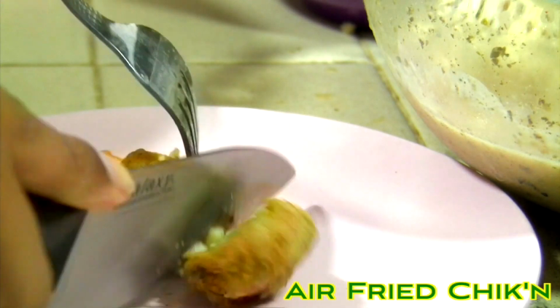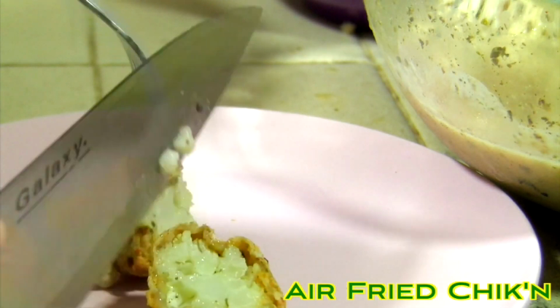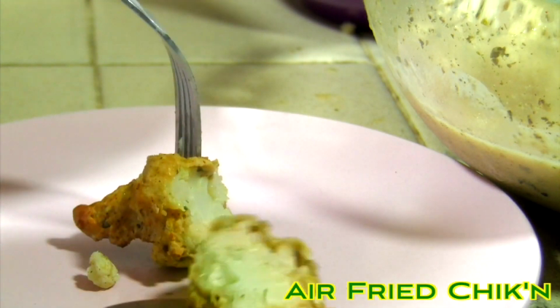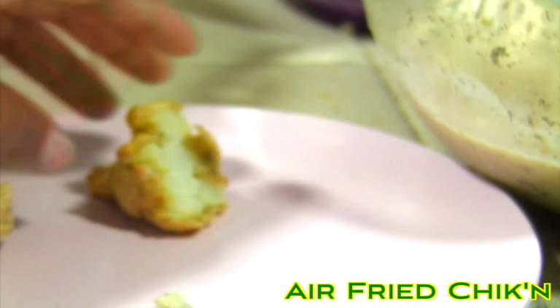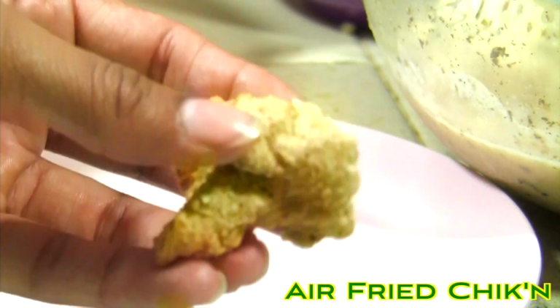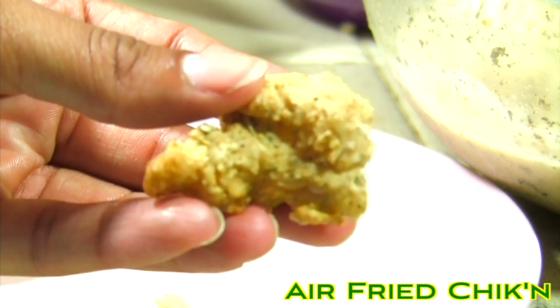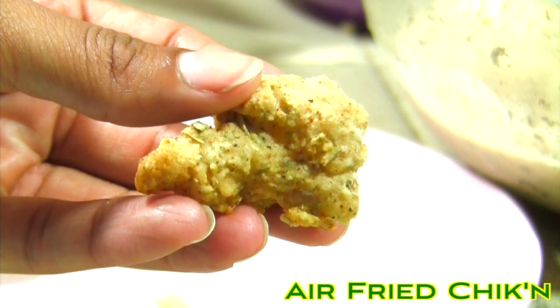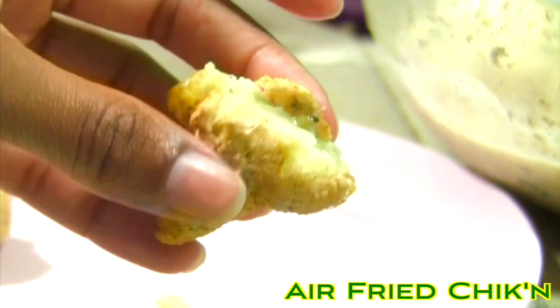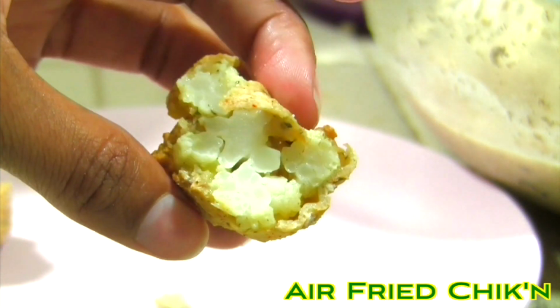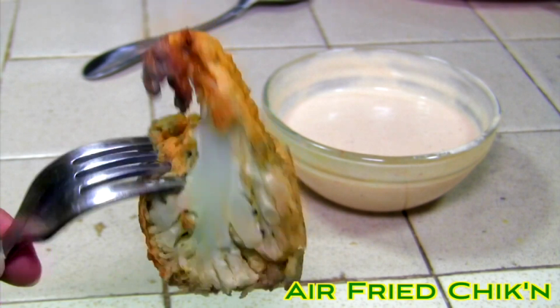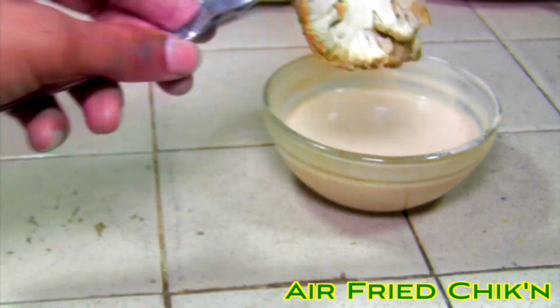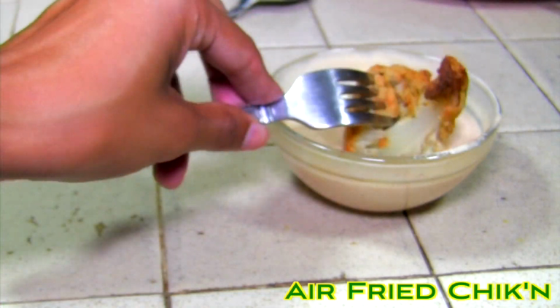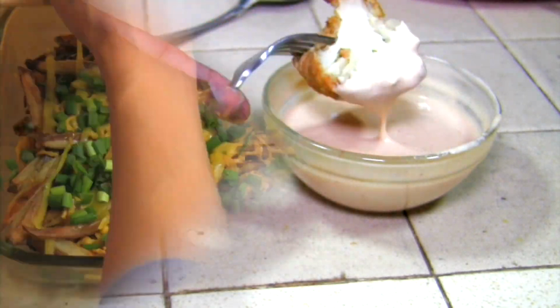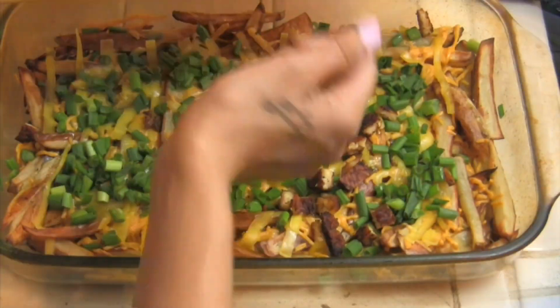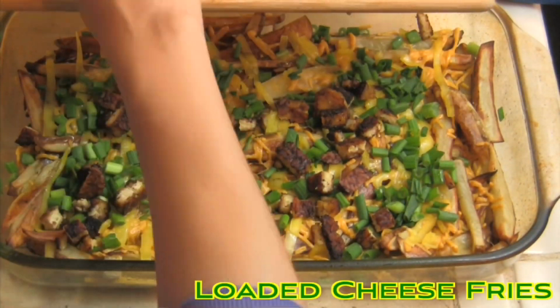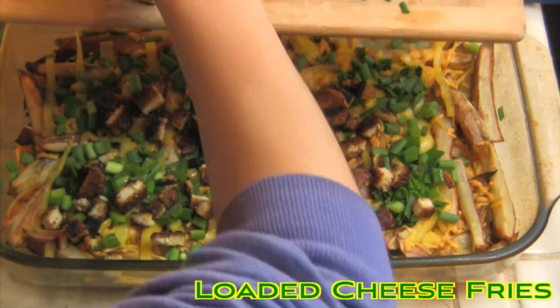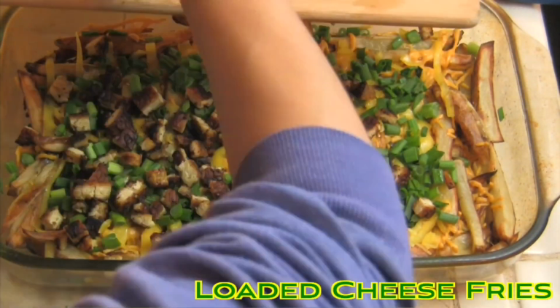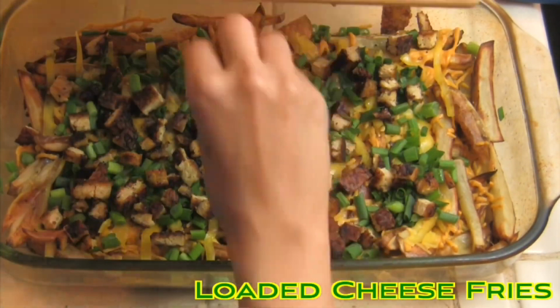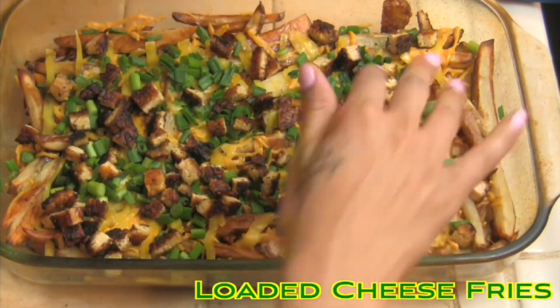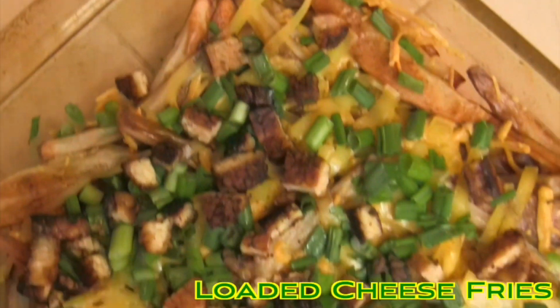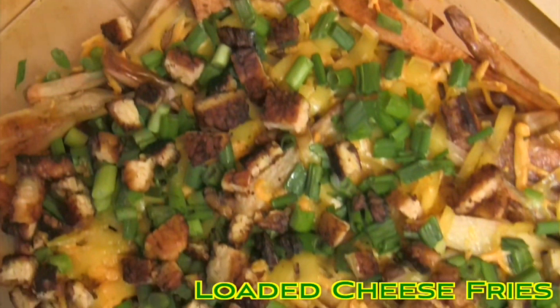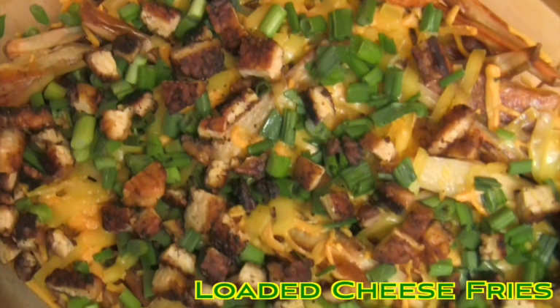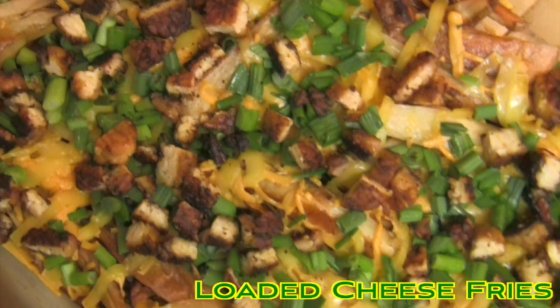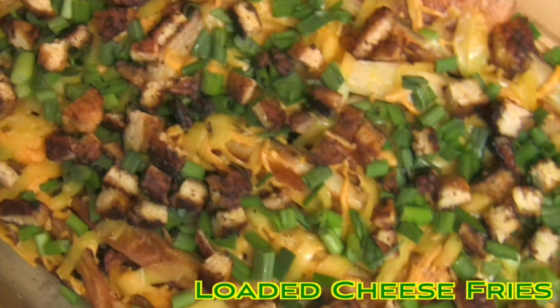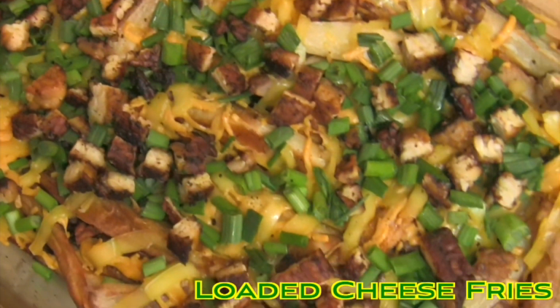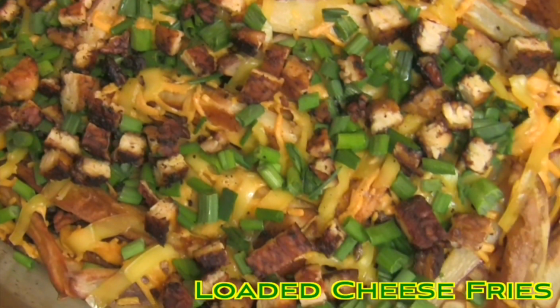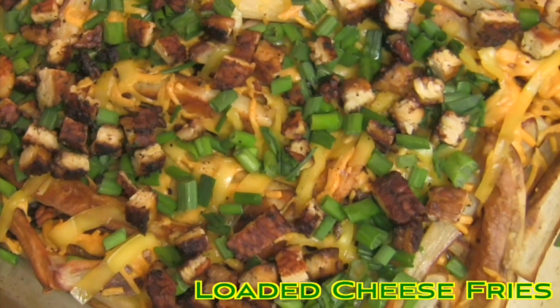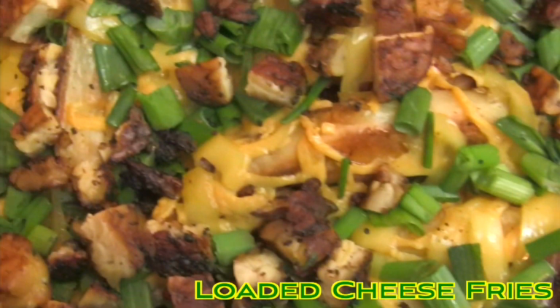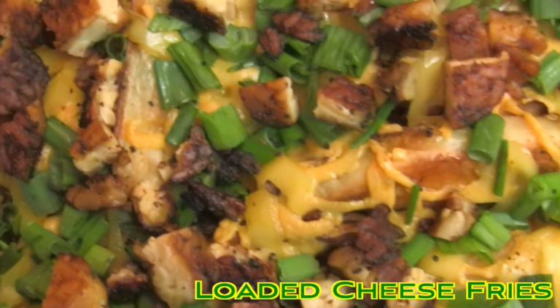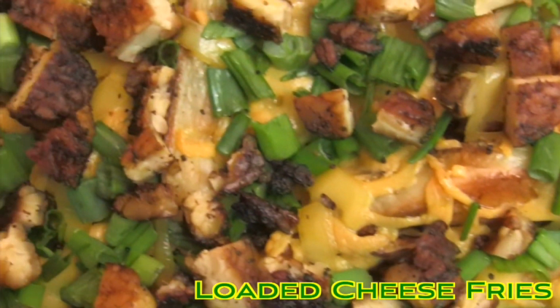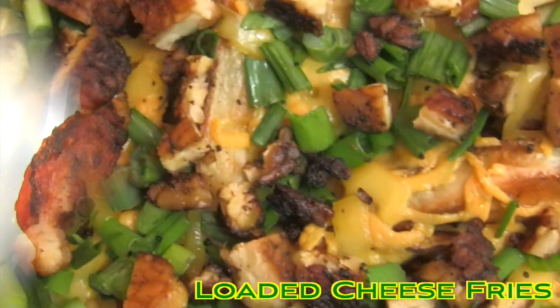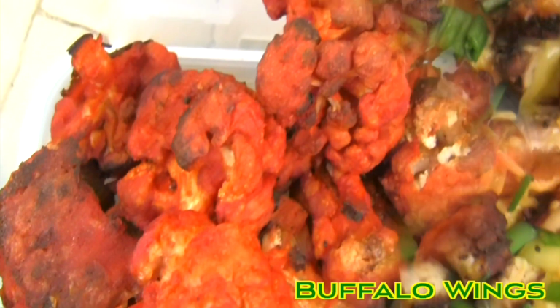But seriously, I highly doubt anyone will complain when they find out that the delicious macaroni, fried chicken, bacon, buffalo wings, lemon pepper wings, and loaded cheese fries that they just ate were all vegan. If they do, you can tell them to send their complaints to me.